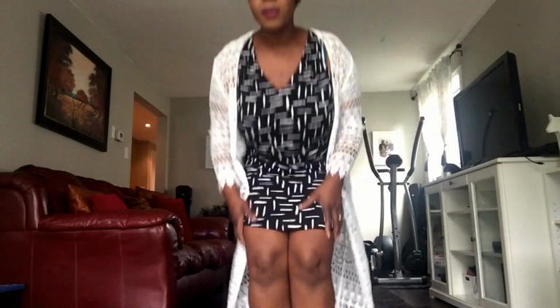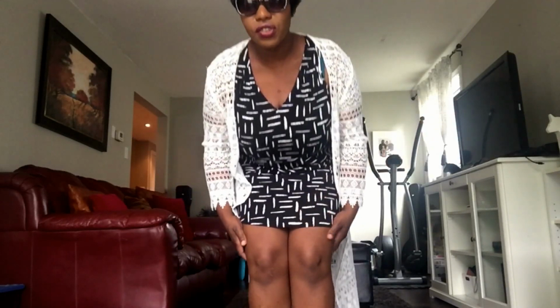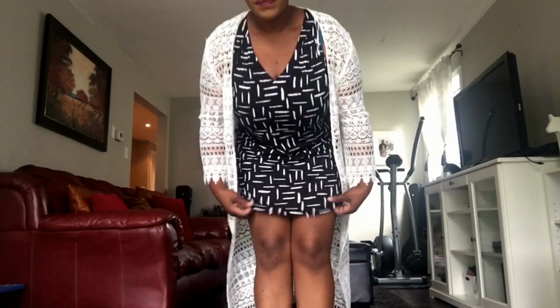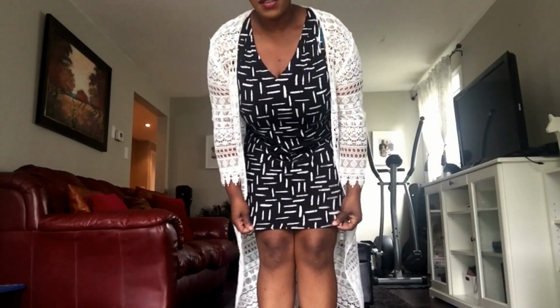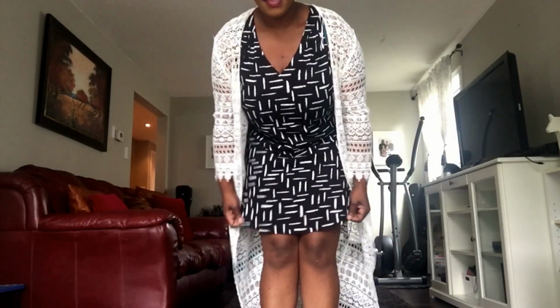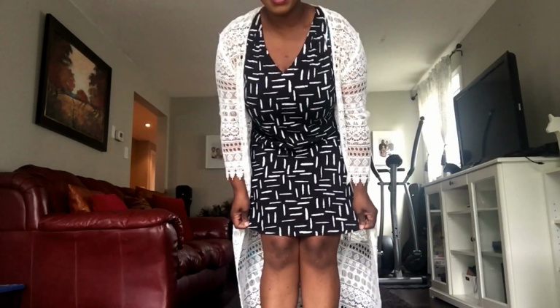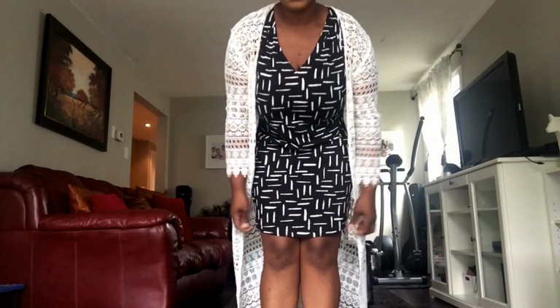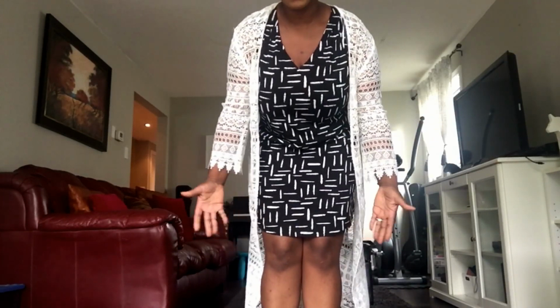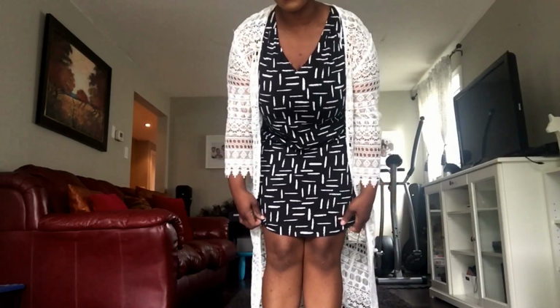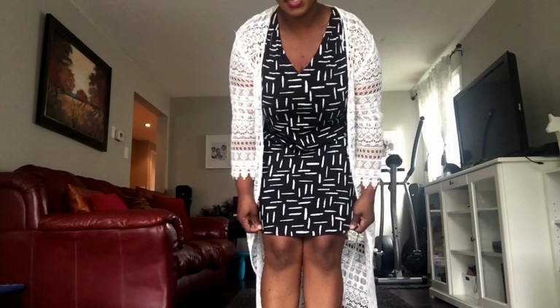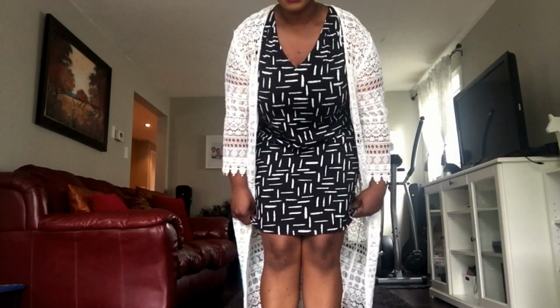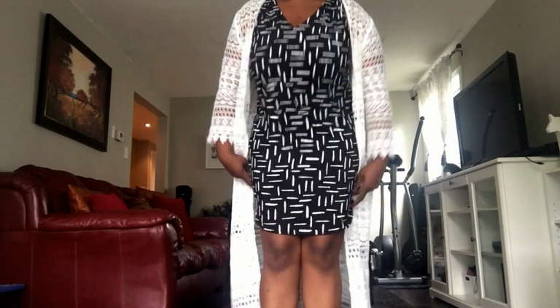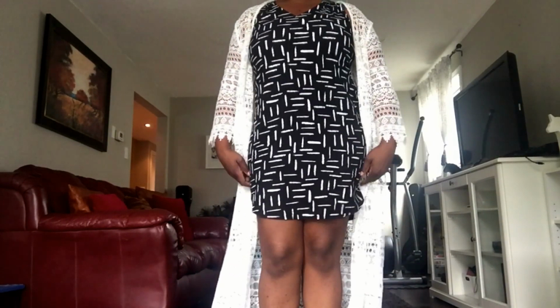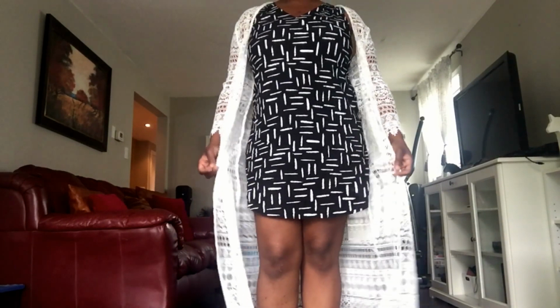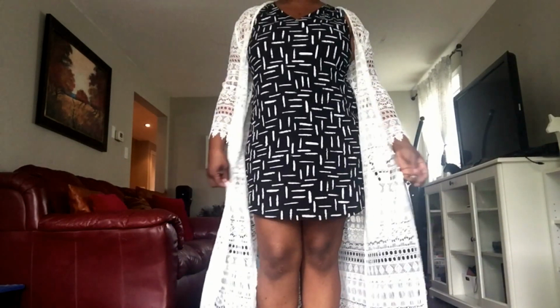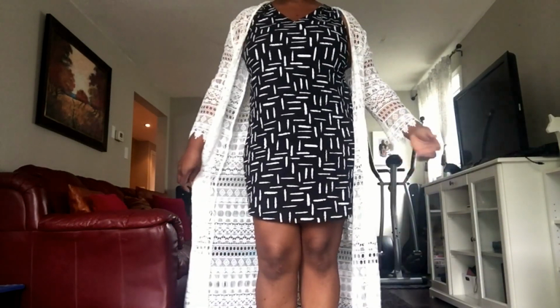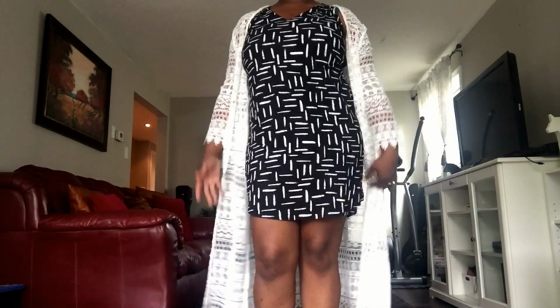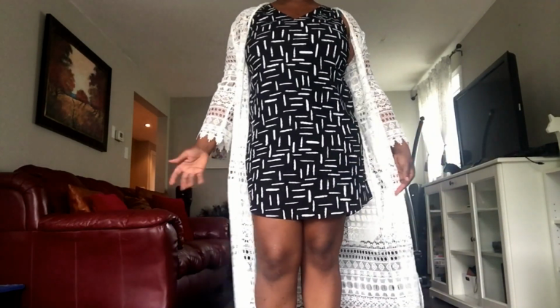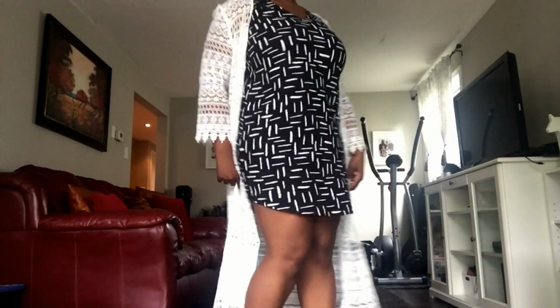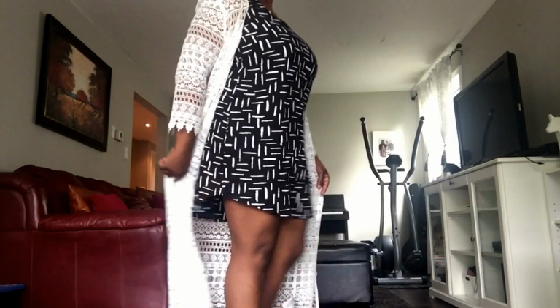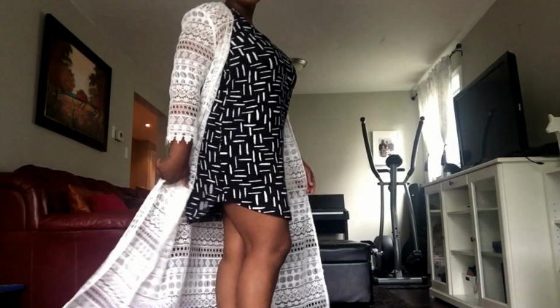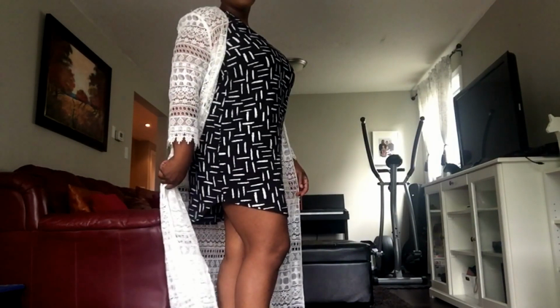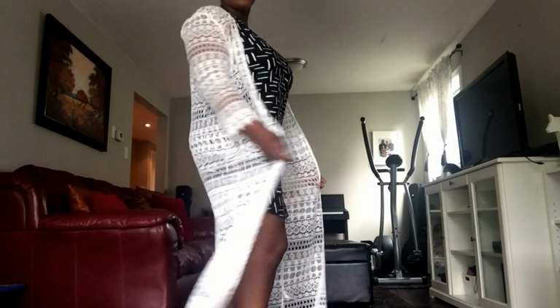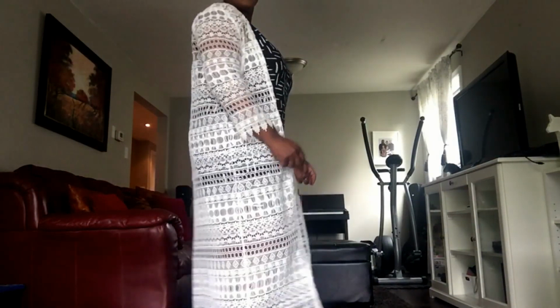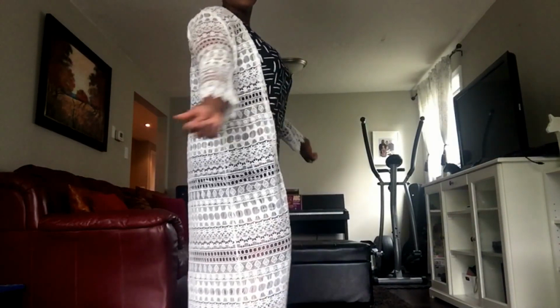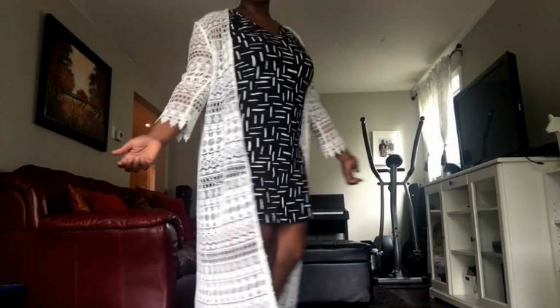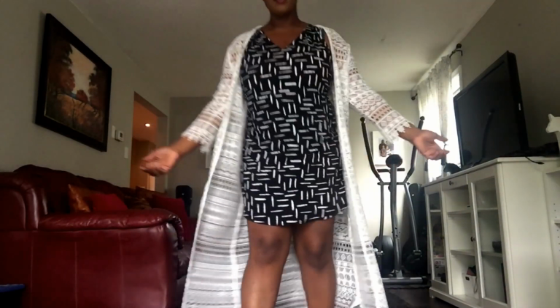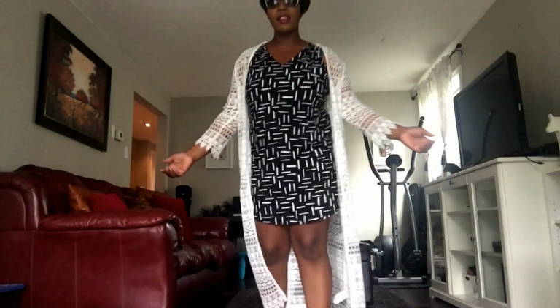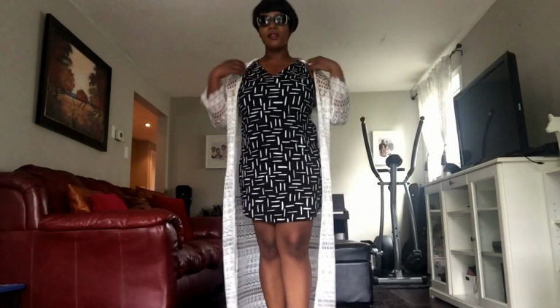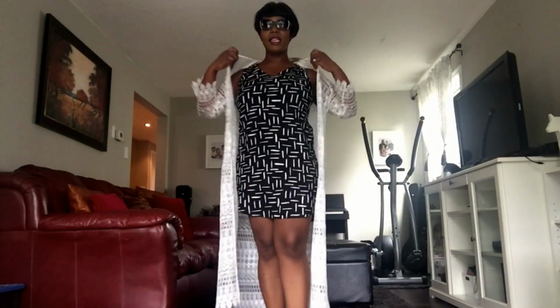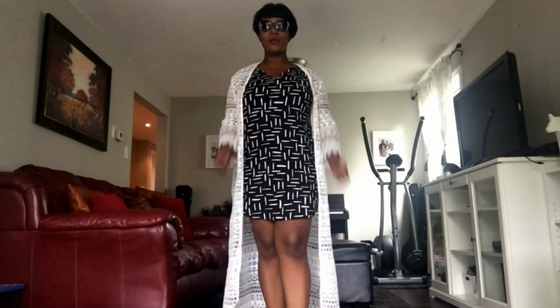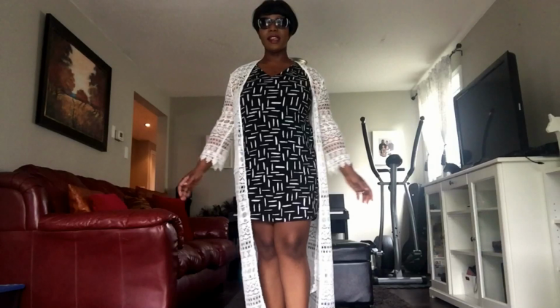So I did wear it to church. Mind you, I feel like it was a little bit on the shorter side — I don't usually wear anything like that — but I don't think it was too short. I think it looked really cute.